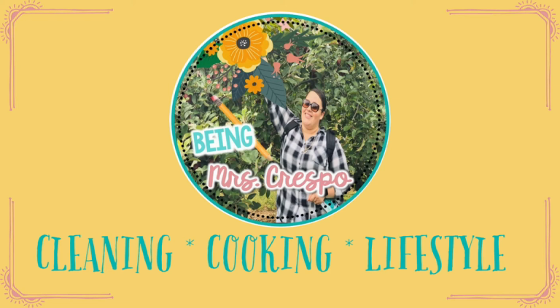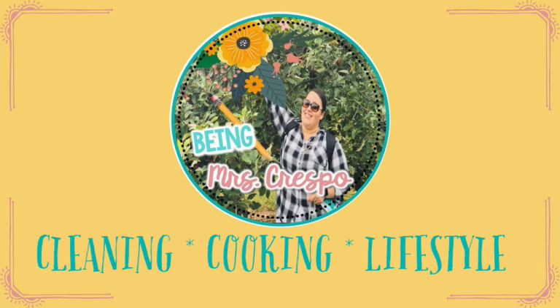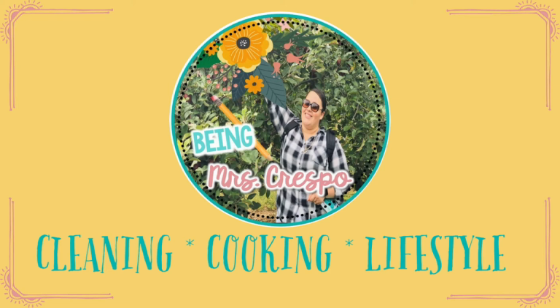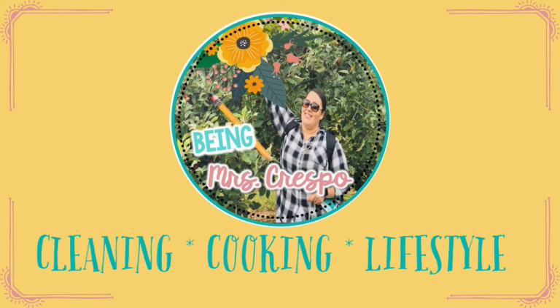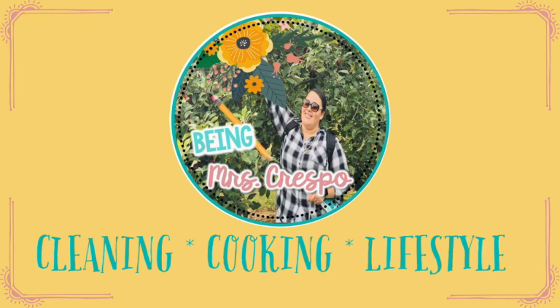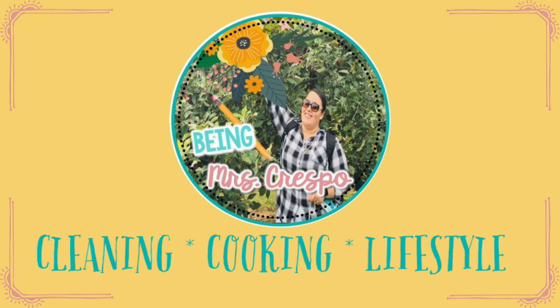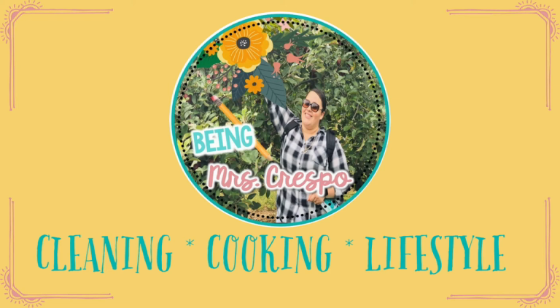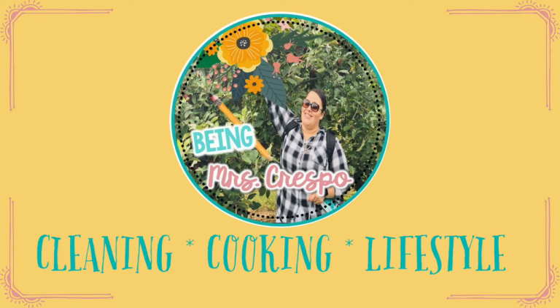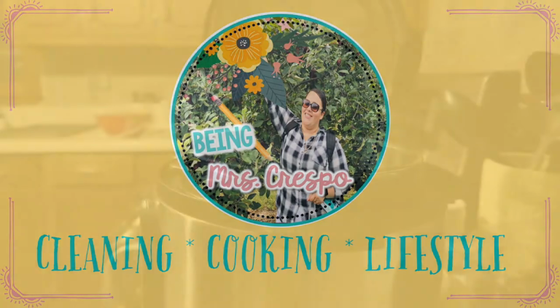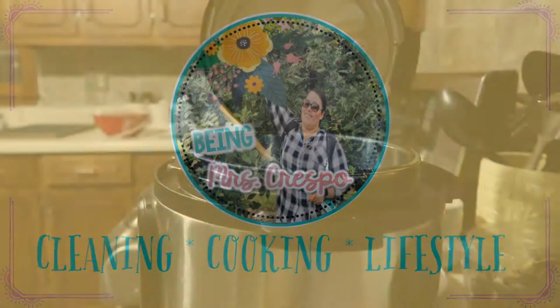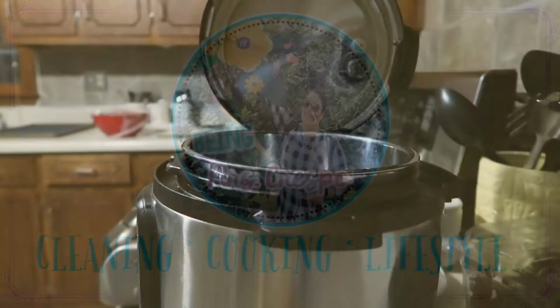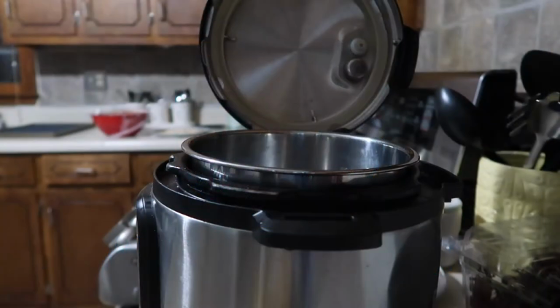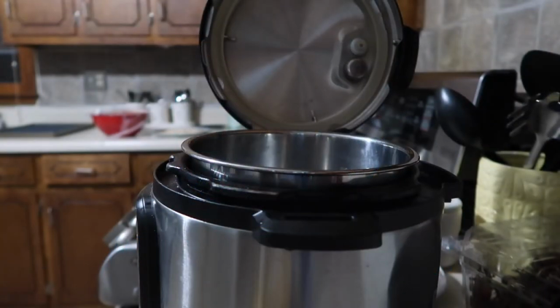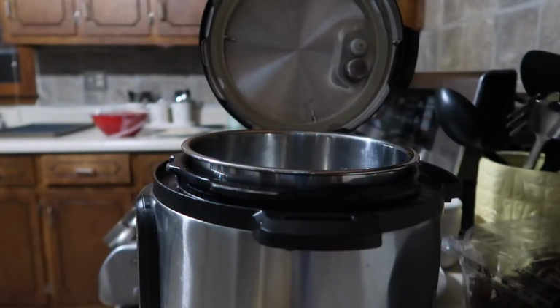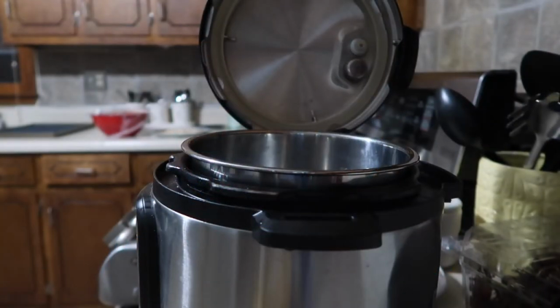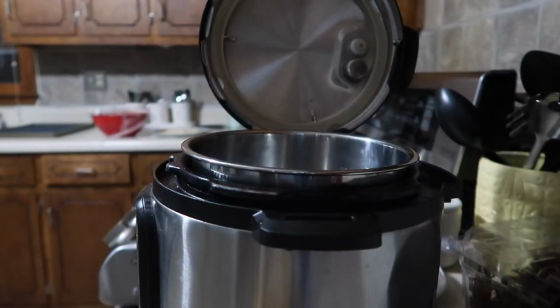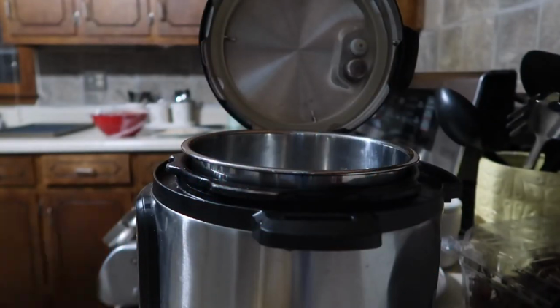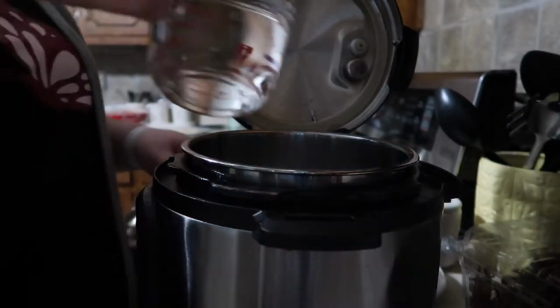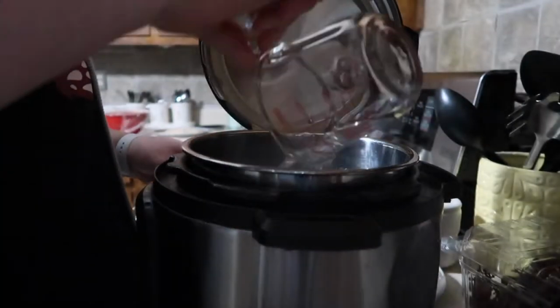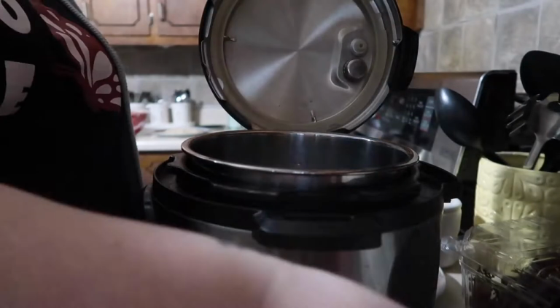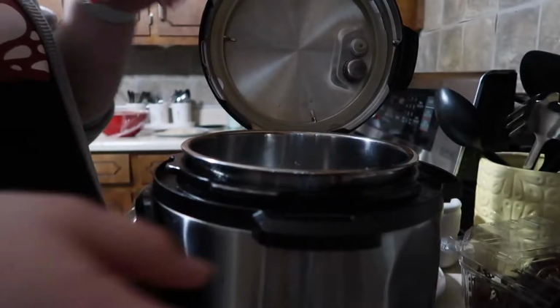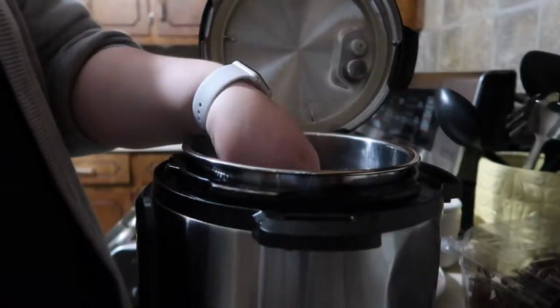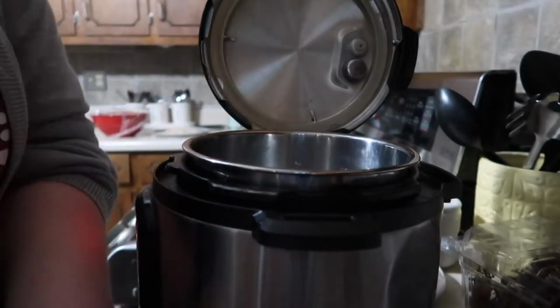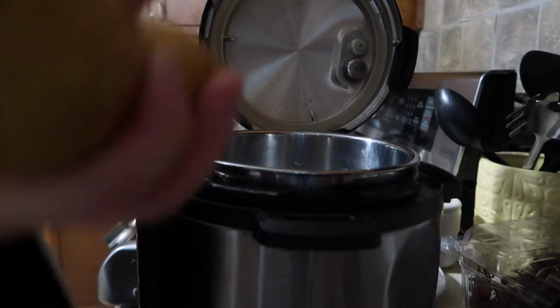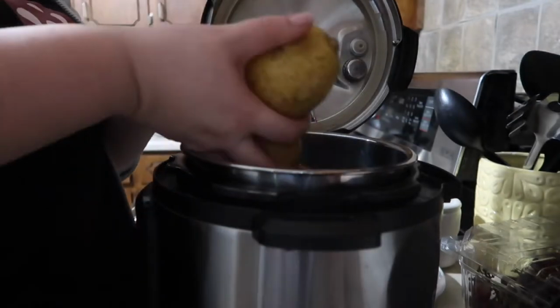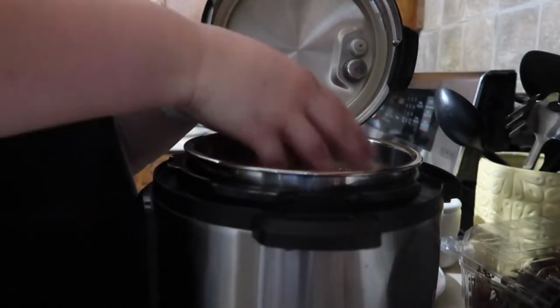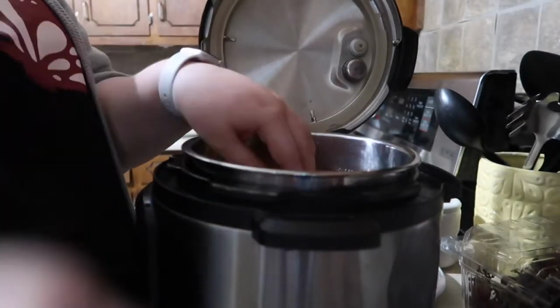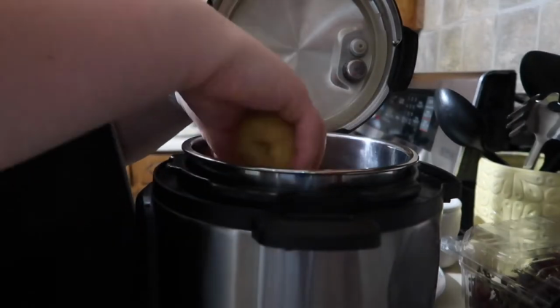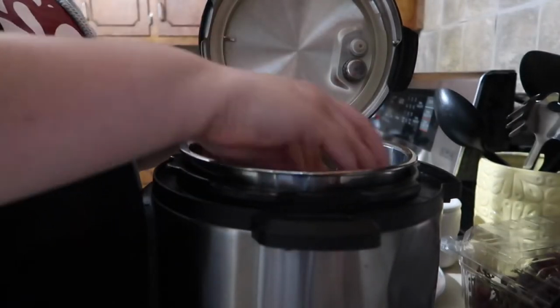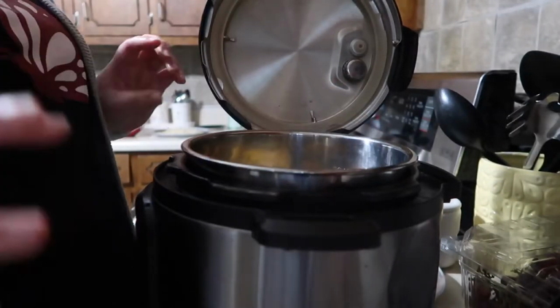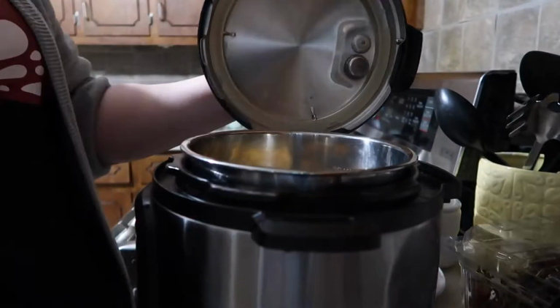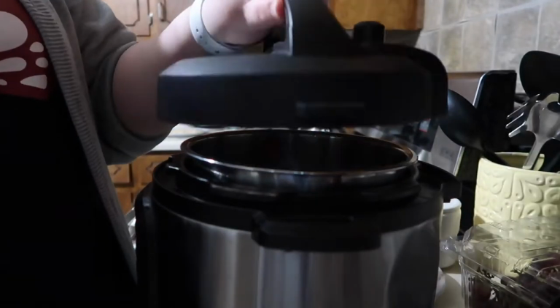Hey guys, welcome back to my channel — welcome if you're new! My name is Delise and I am a full-time working mom to three kiddos. In this video I wanted to share with you some busy mom dinner ideas.